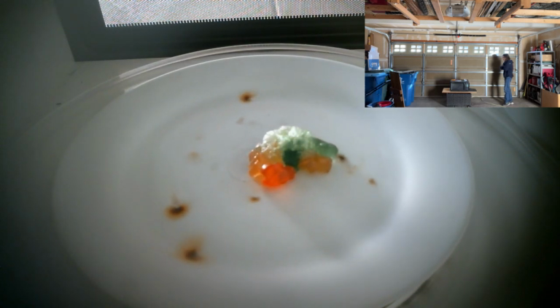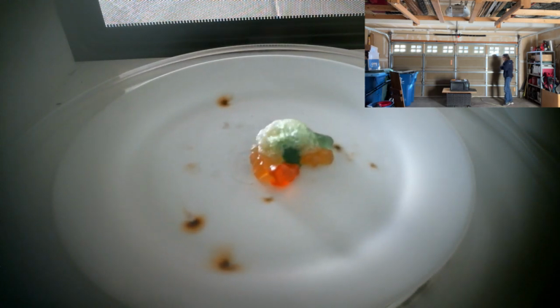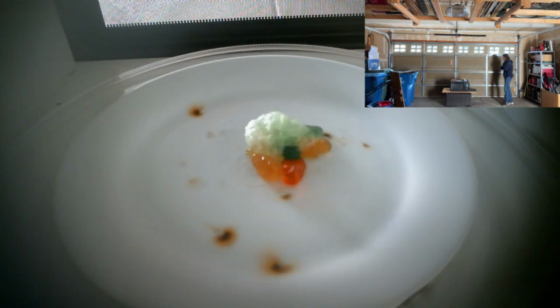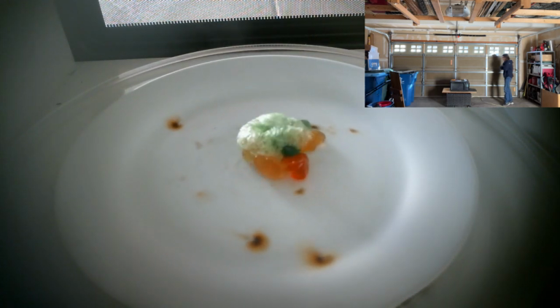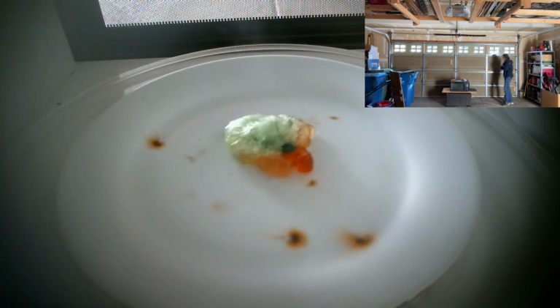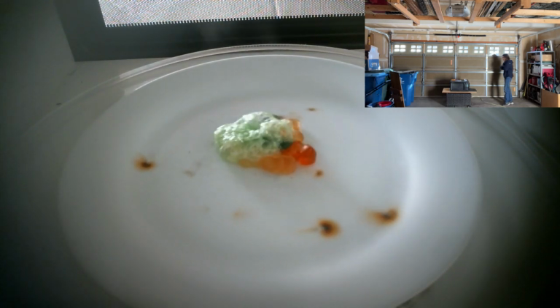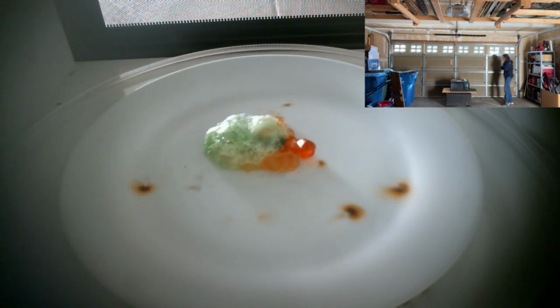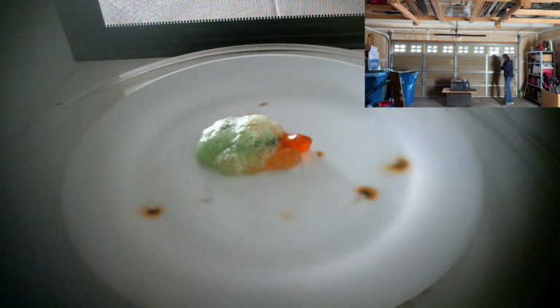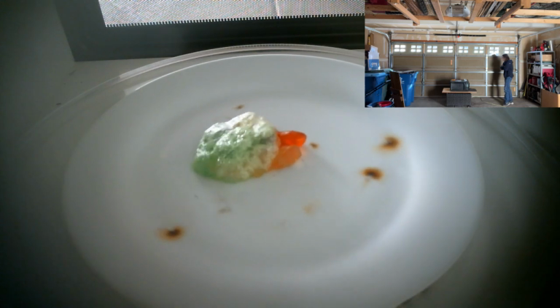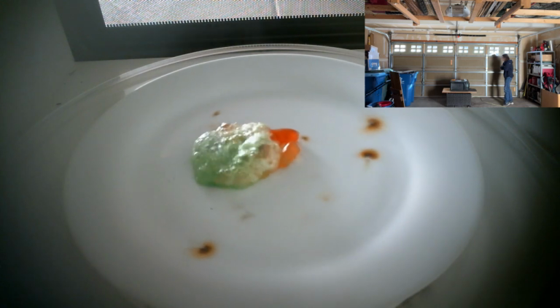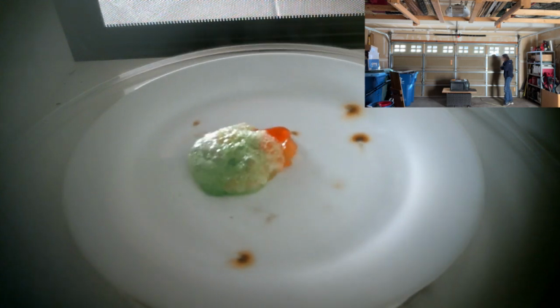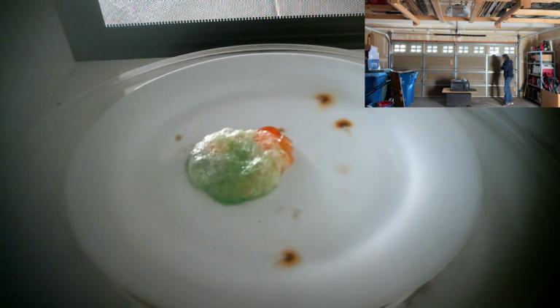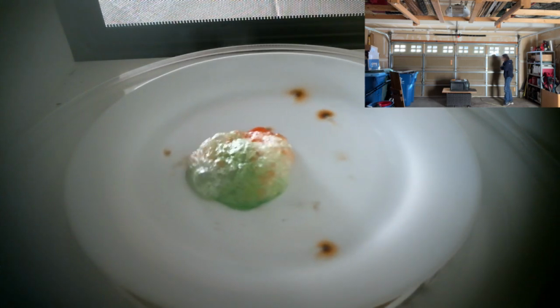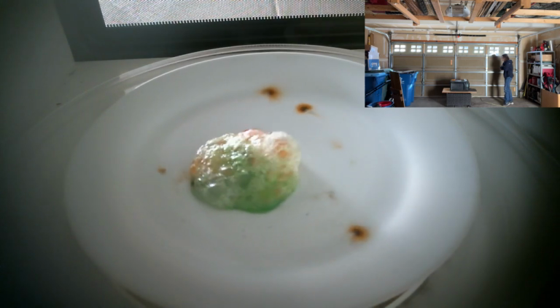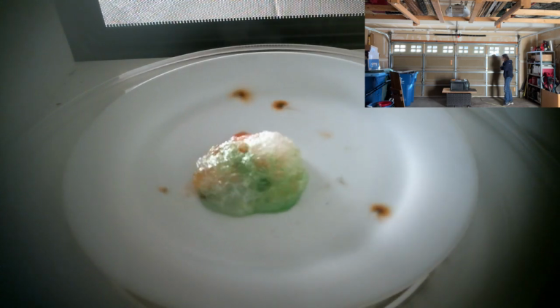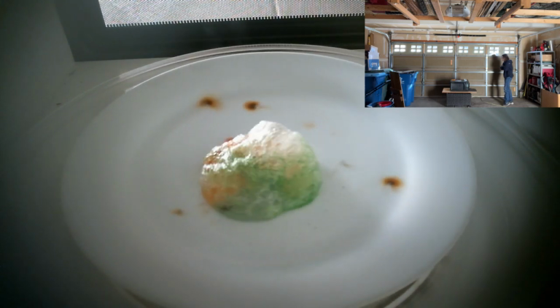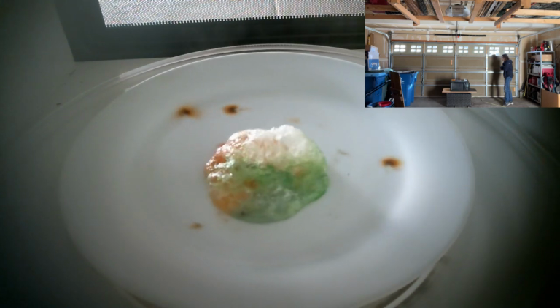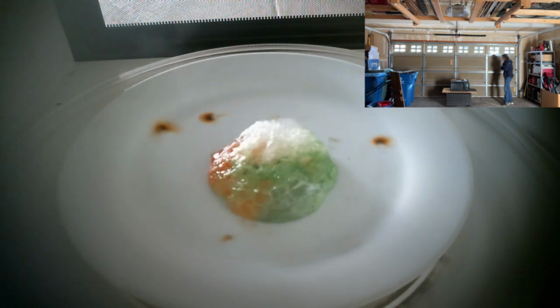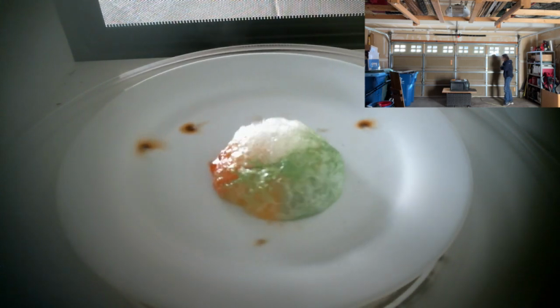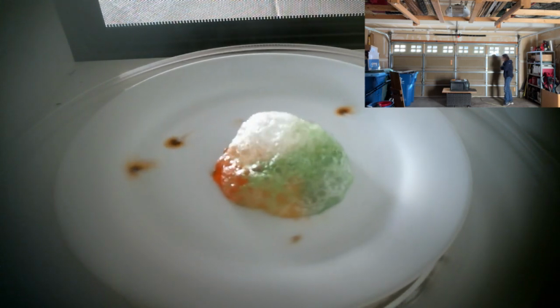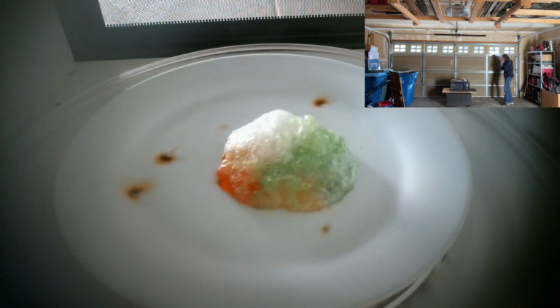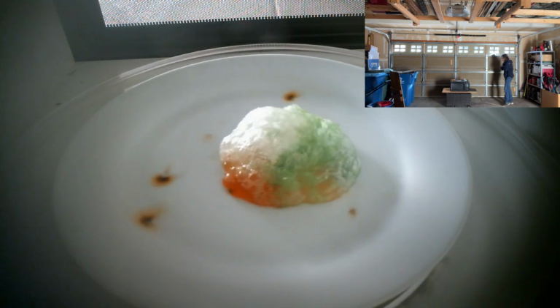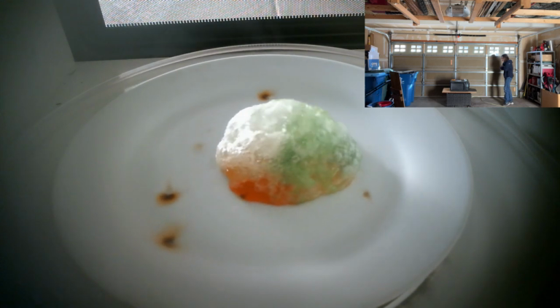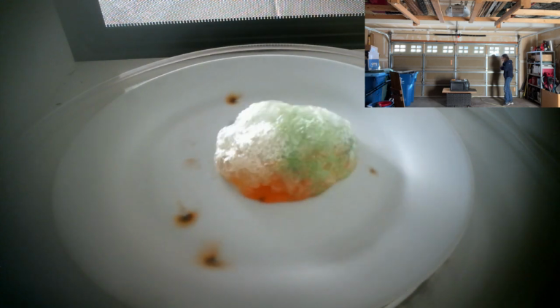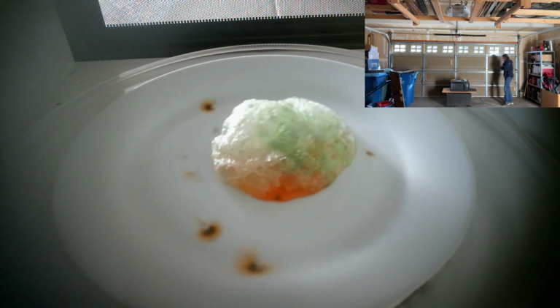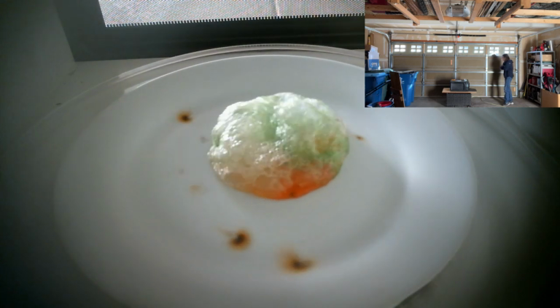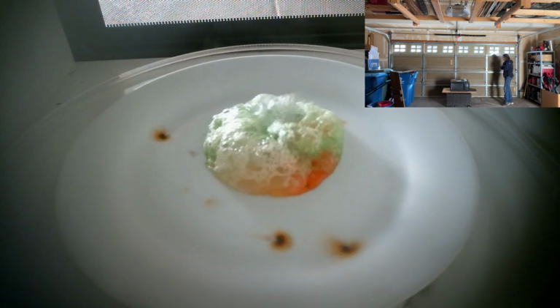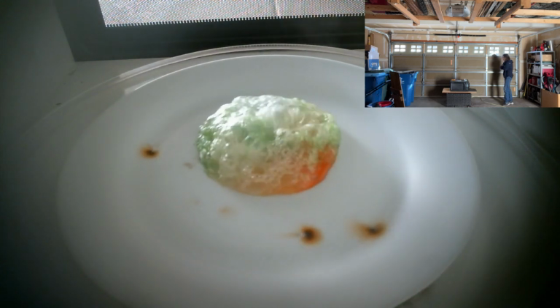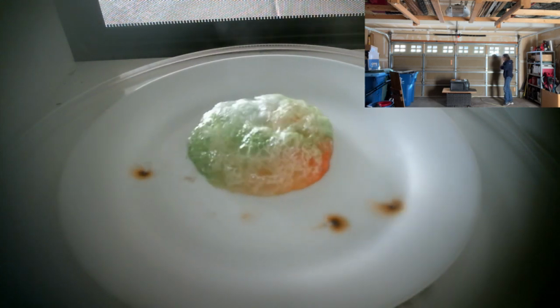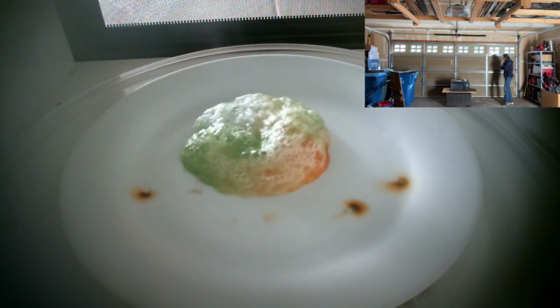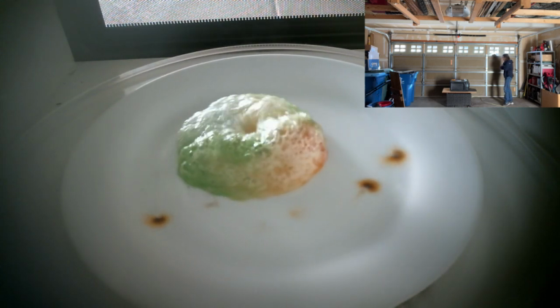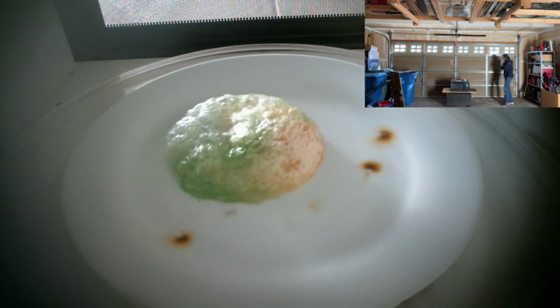Oh, they're already melting. Oh my goodness. That is the most colorful foam I think I've ever seen.